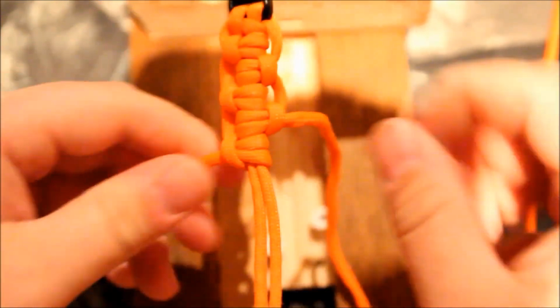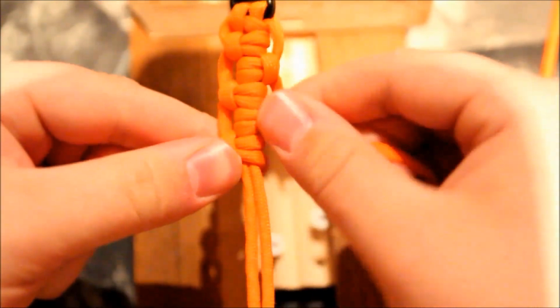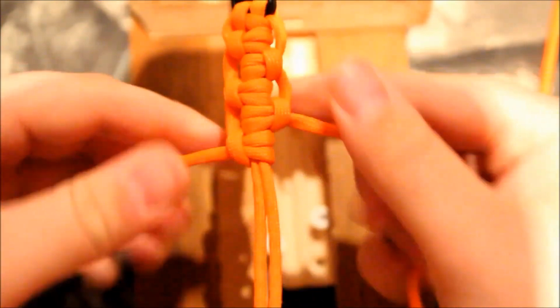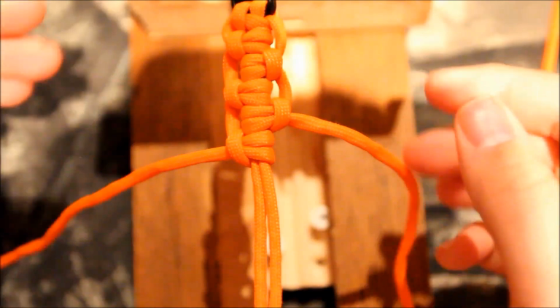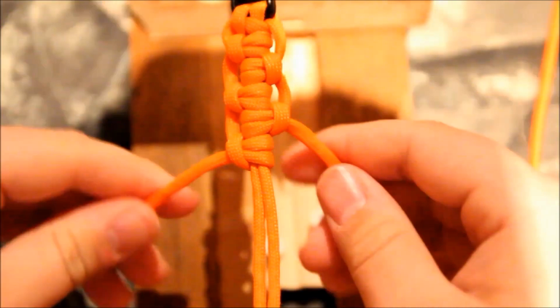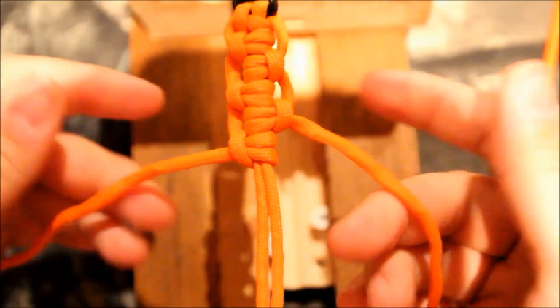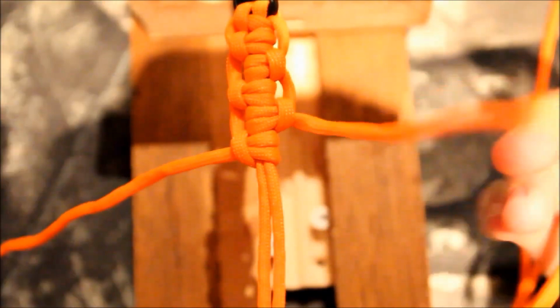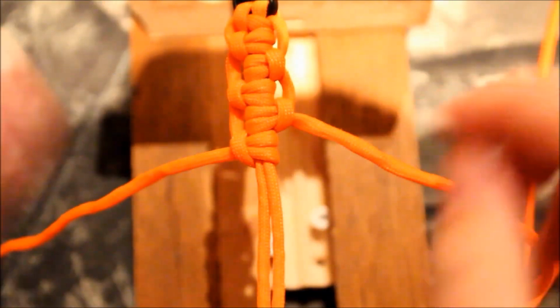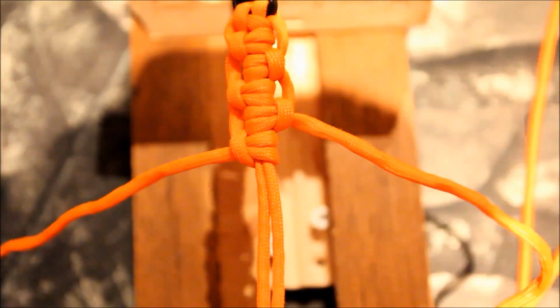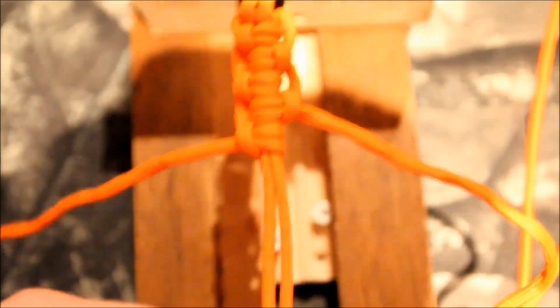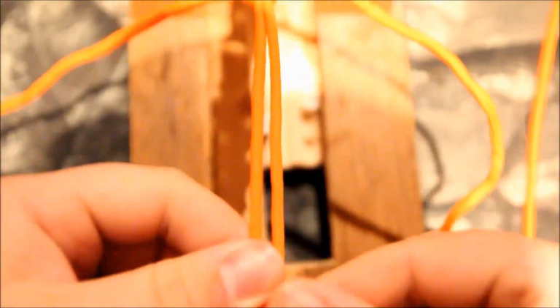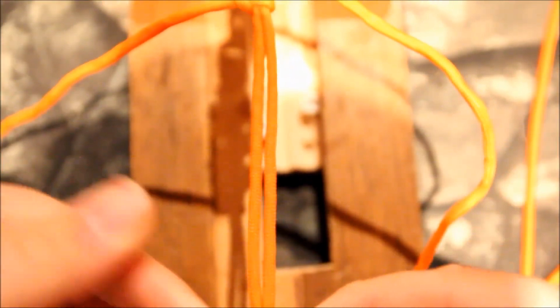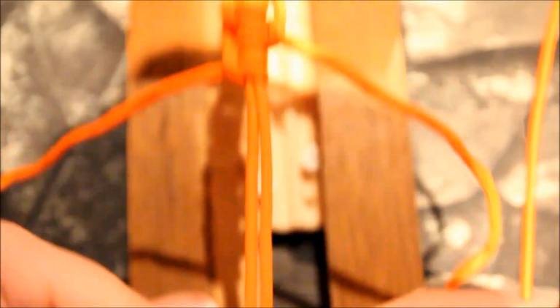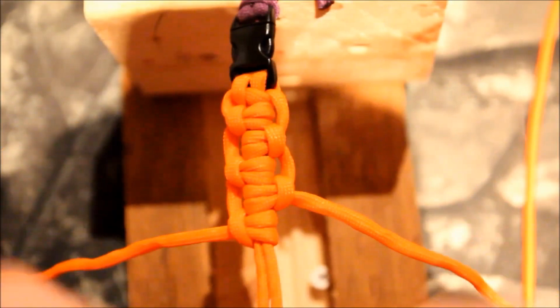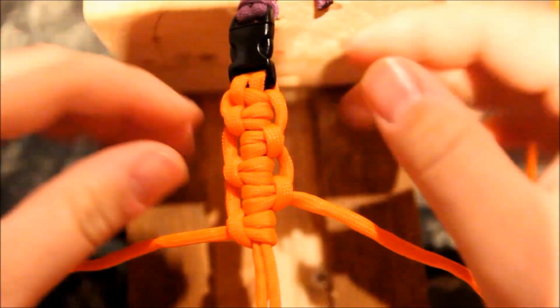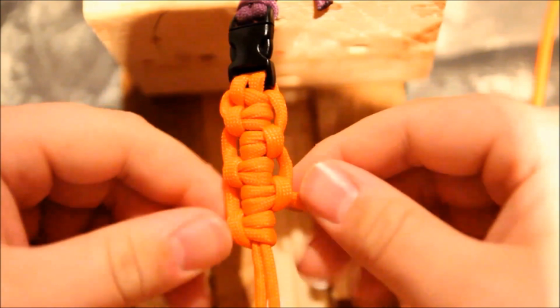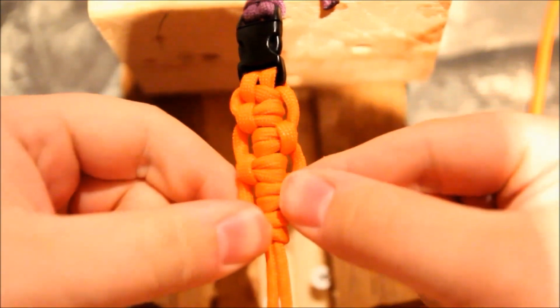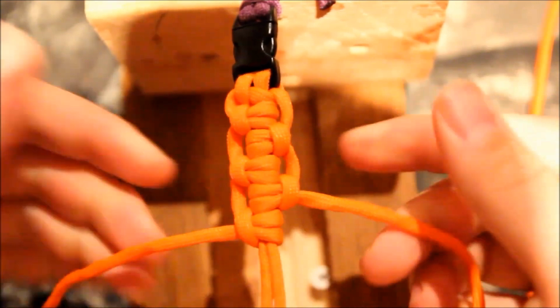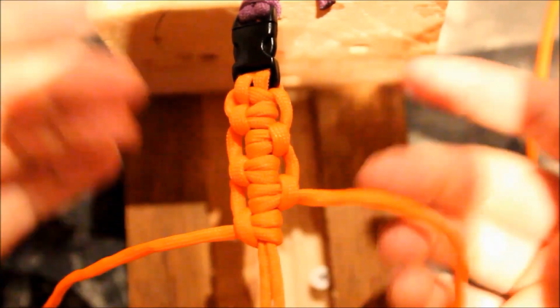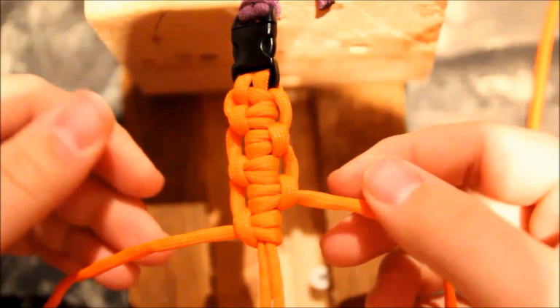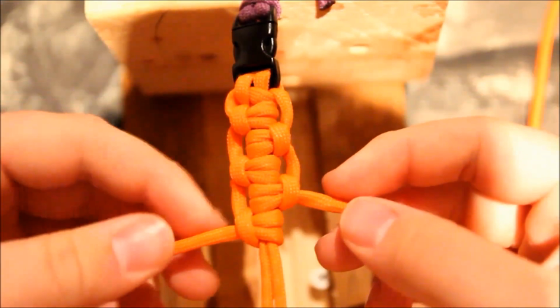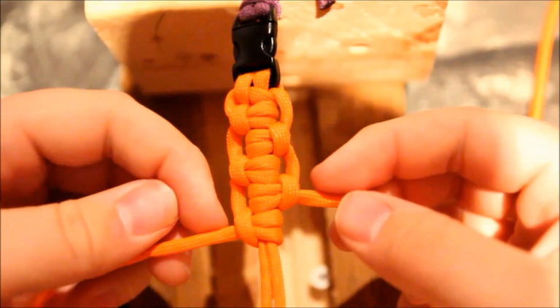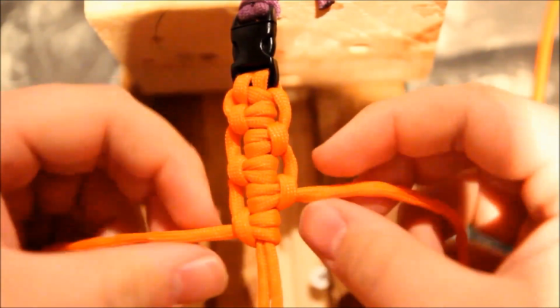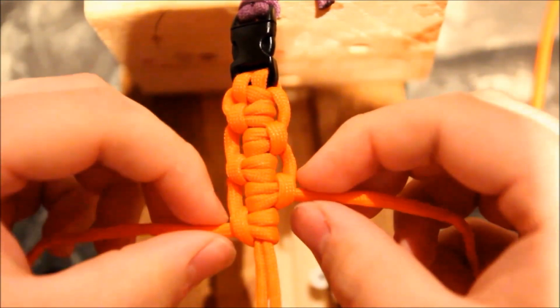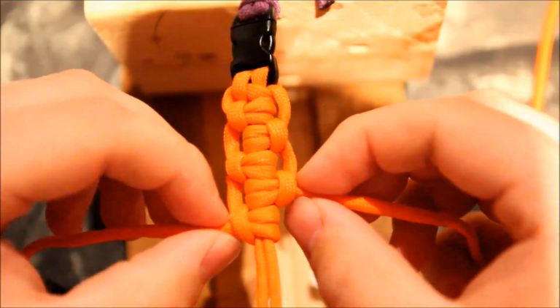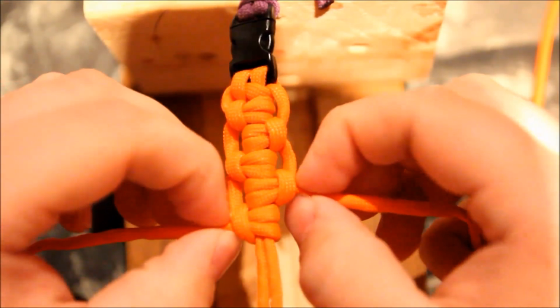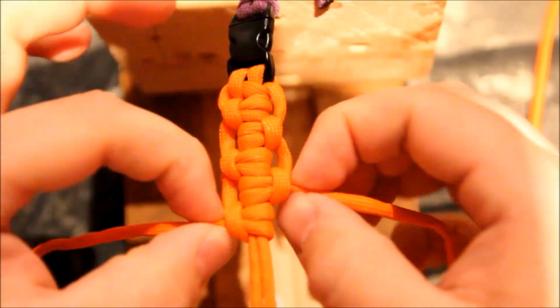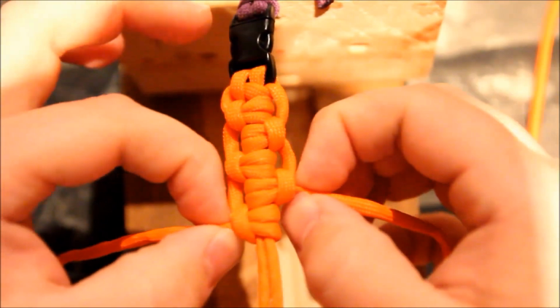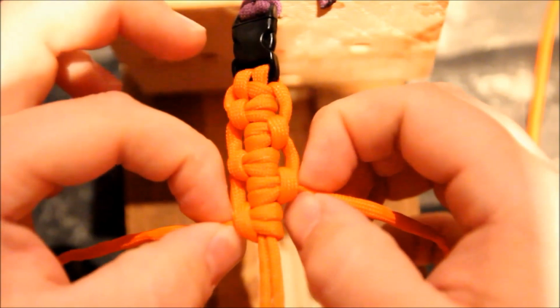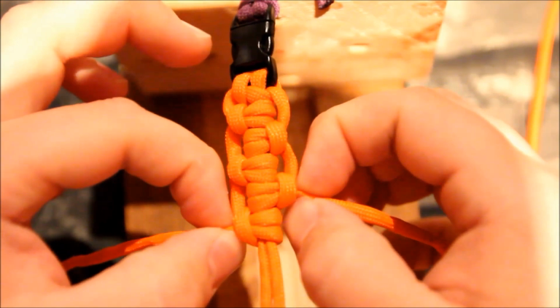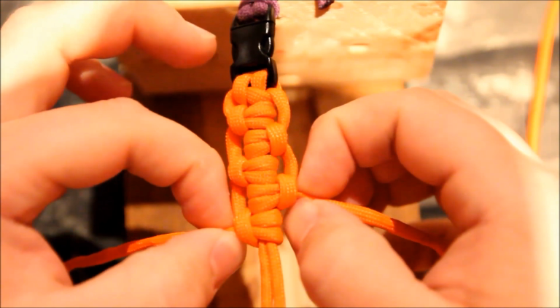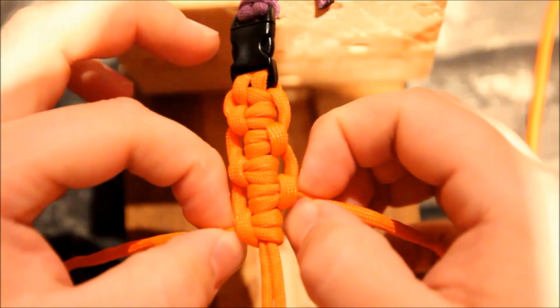And that's it. When you get to the end, I'm not going to finish it here, but when you get to the end, all you have to do is, just like a cobra, cut it, burn it, melt it, and that's the bracelet.